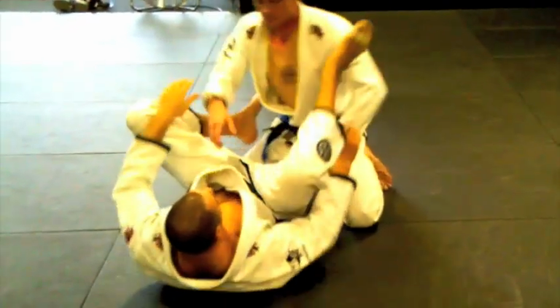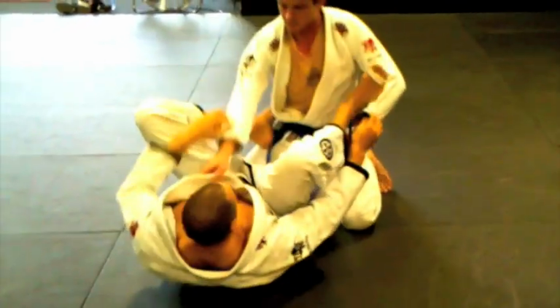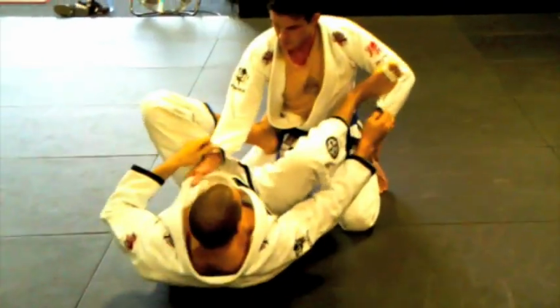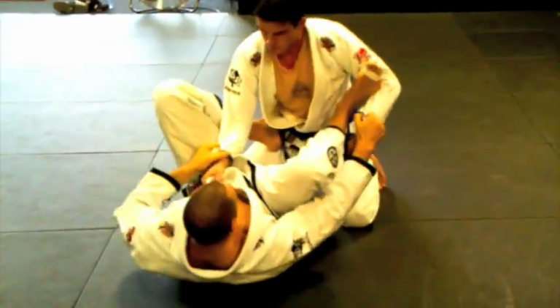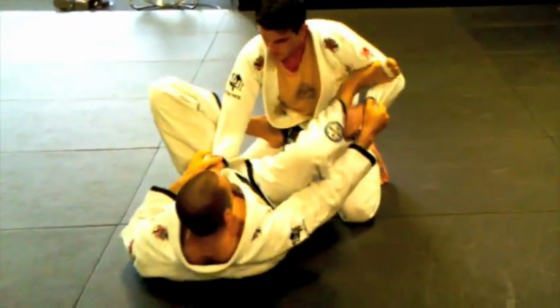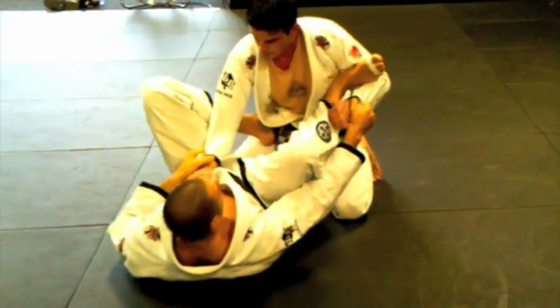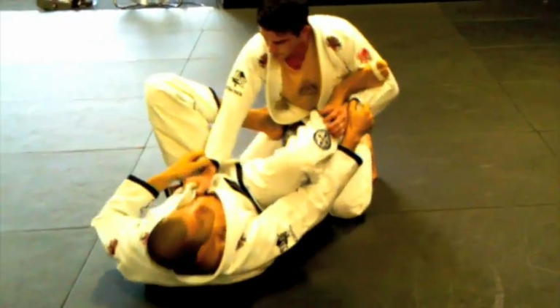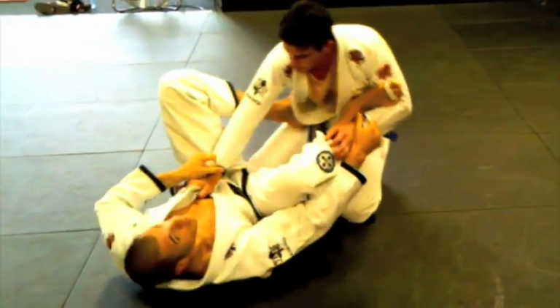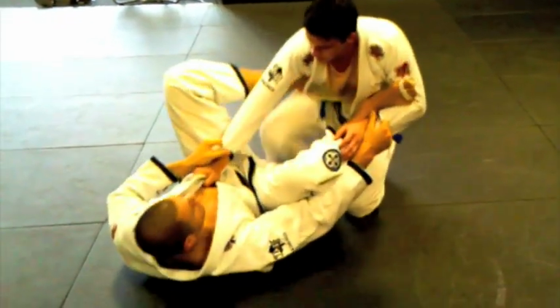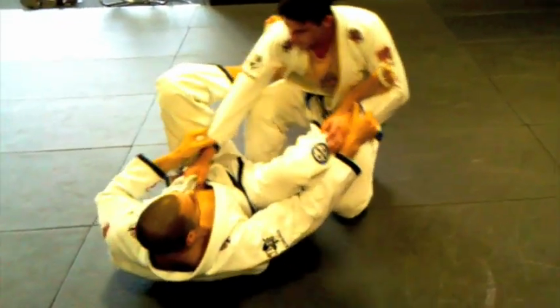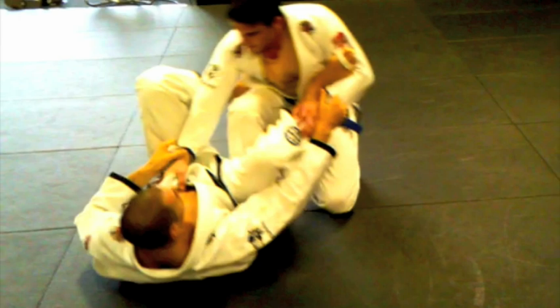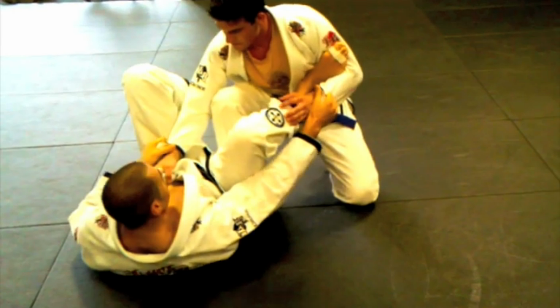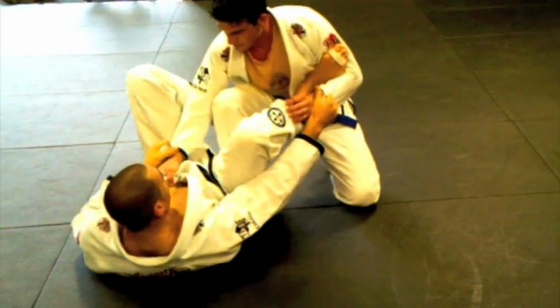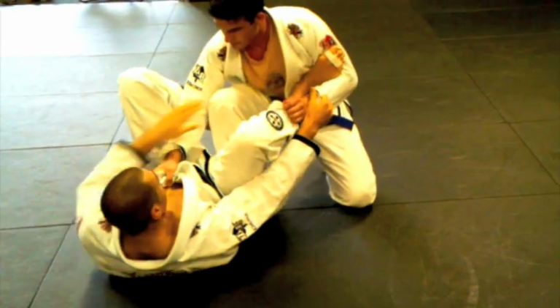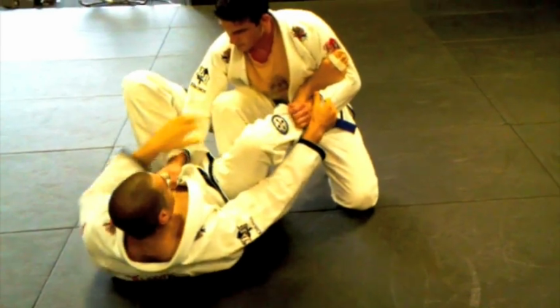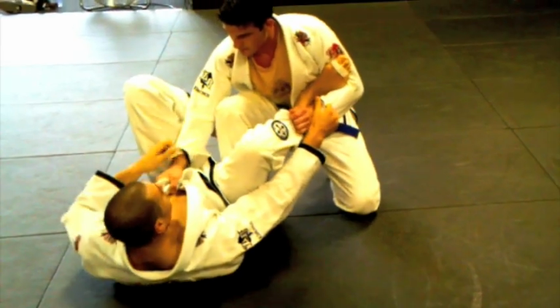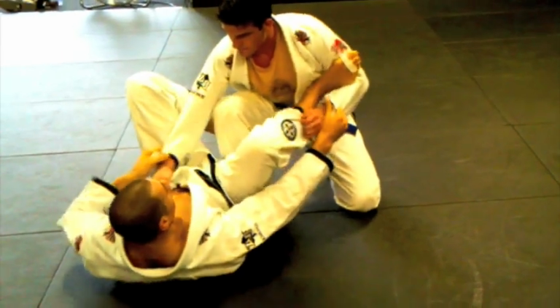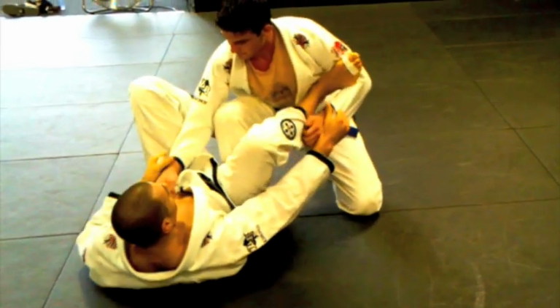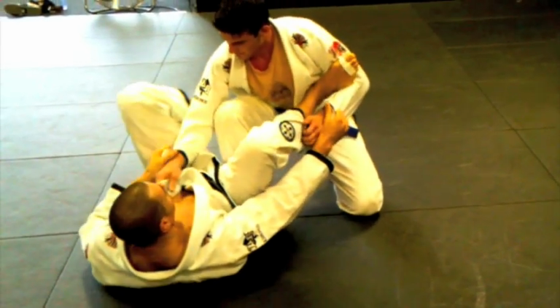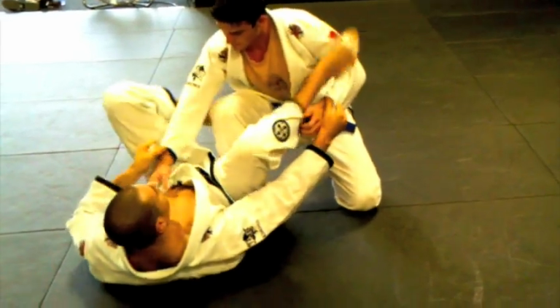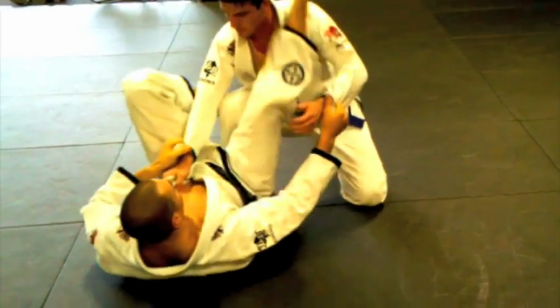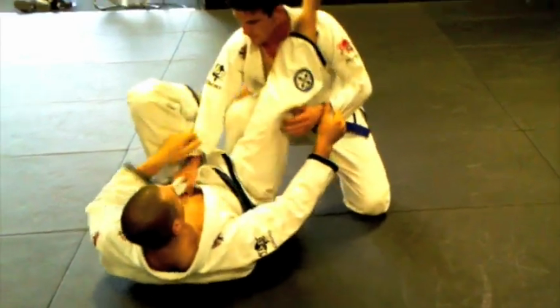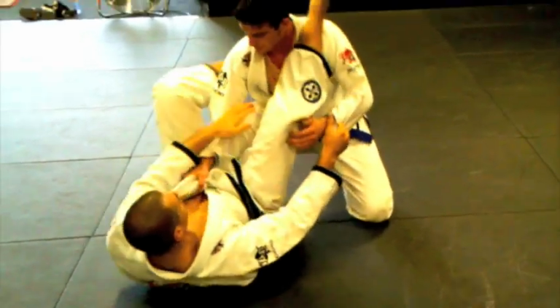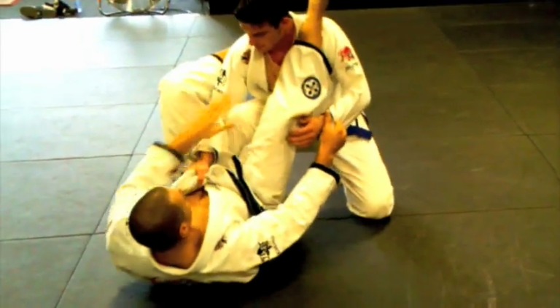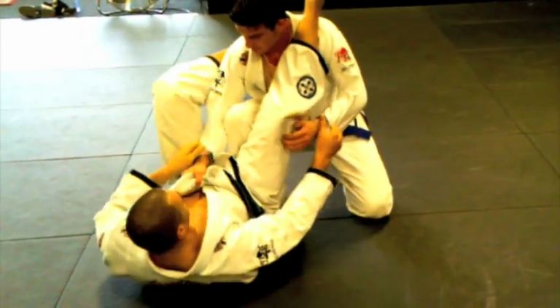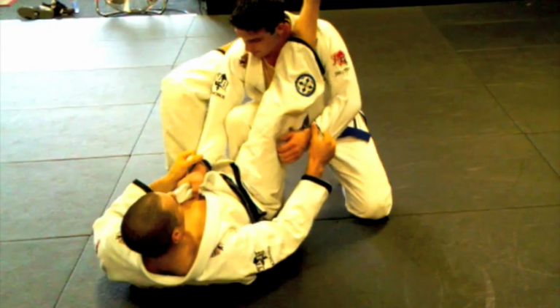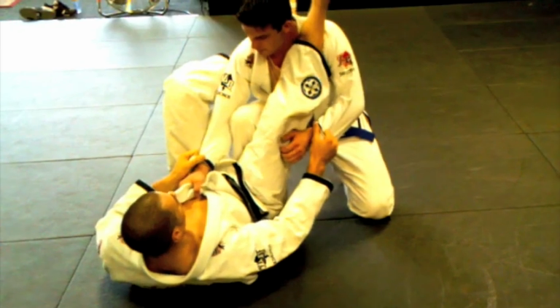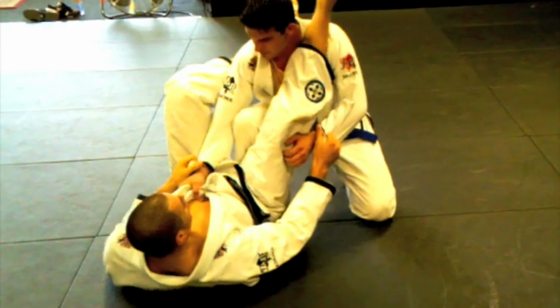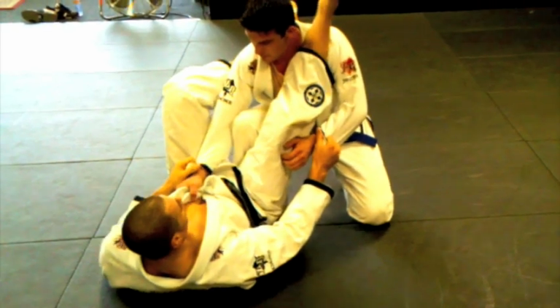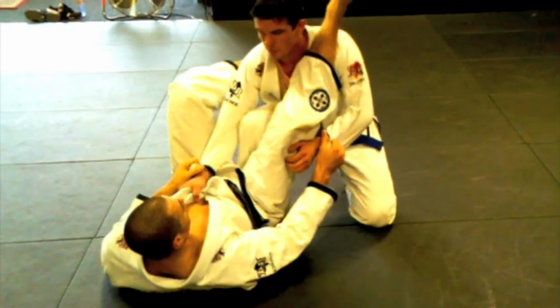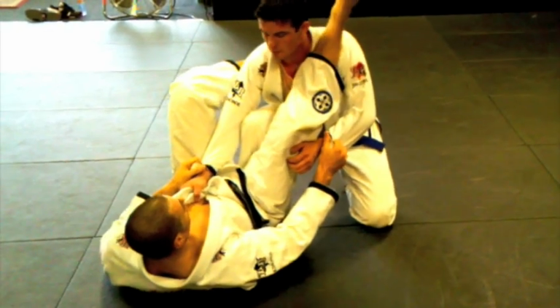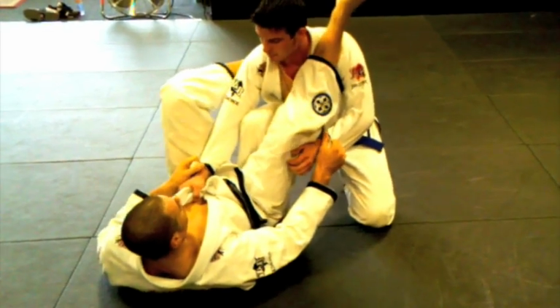But it's not too often that you're going to have a guy sitting on both of his knees. More than likely, he's going to have one knee up because he realizes the danger. He wants to keep that in the middle so I can't lock up the triangle.